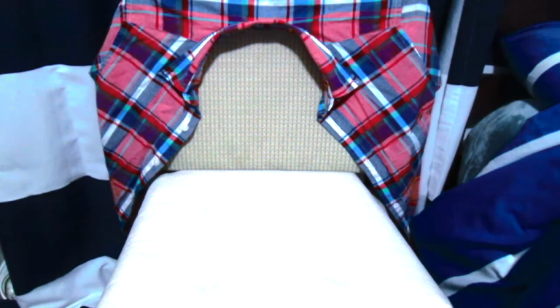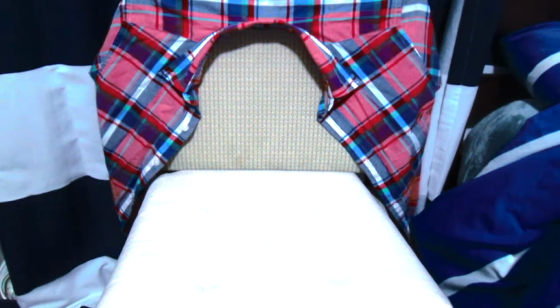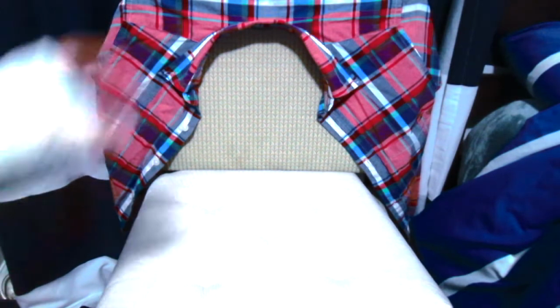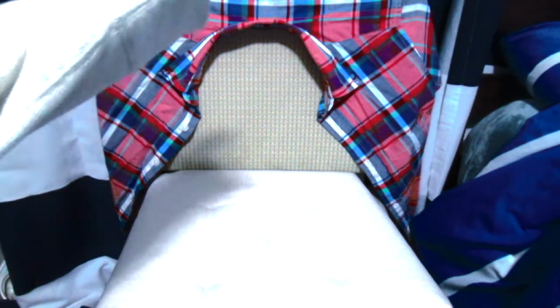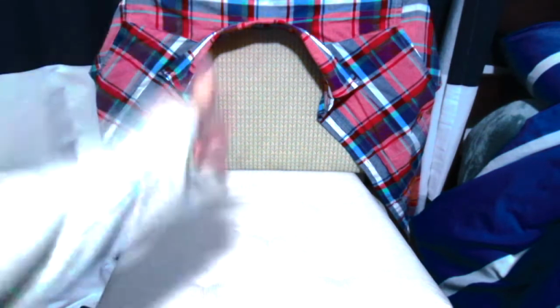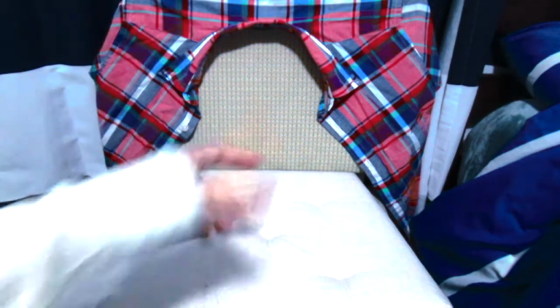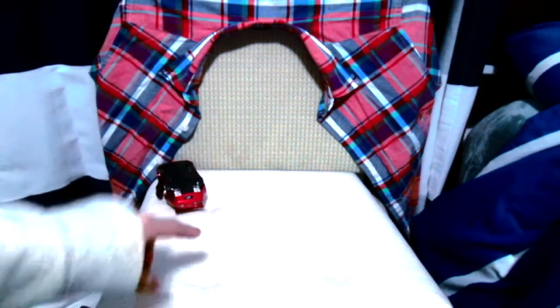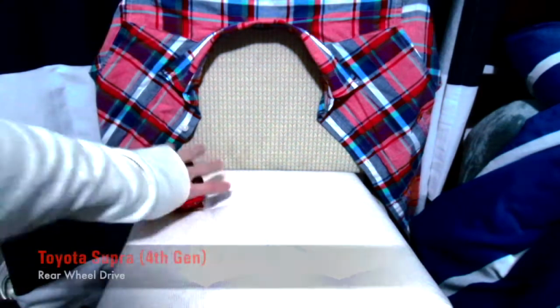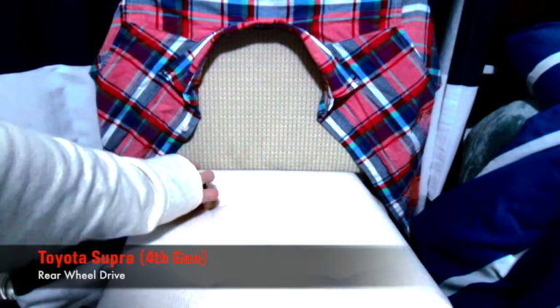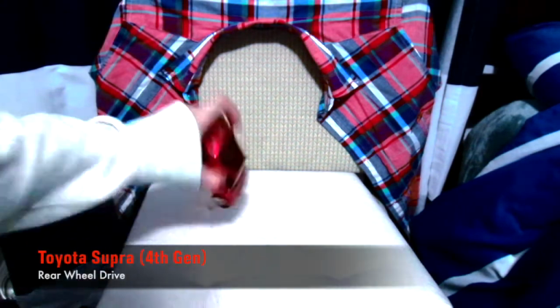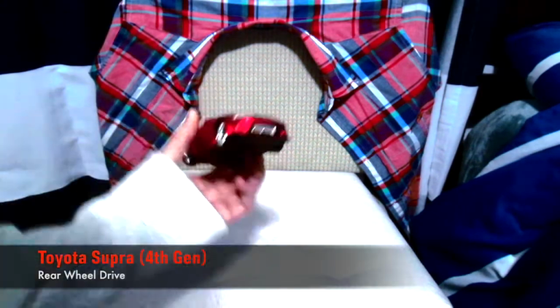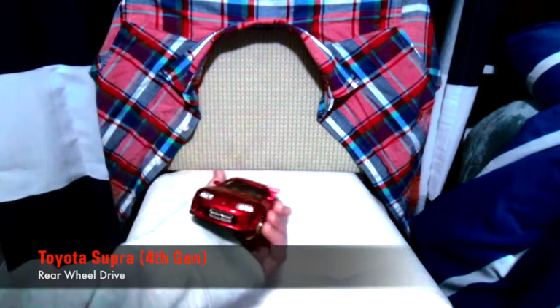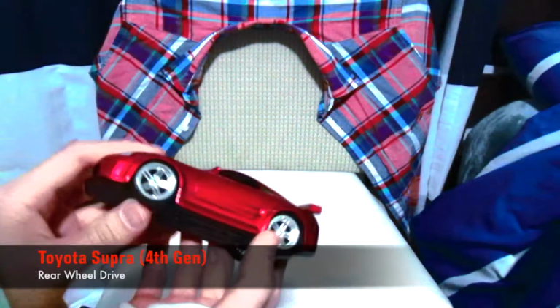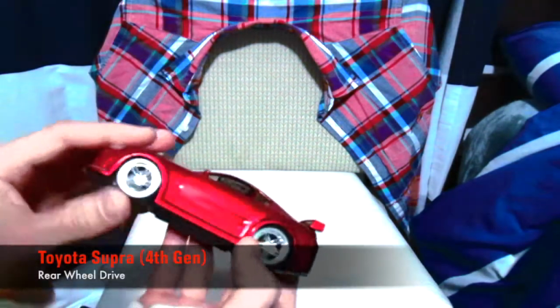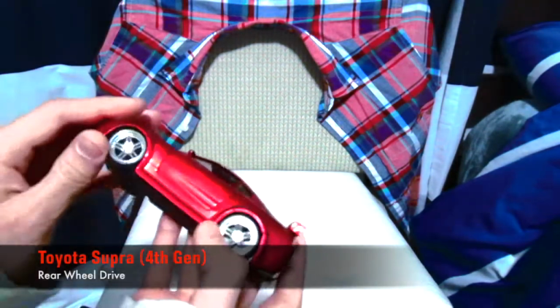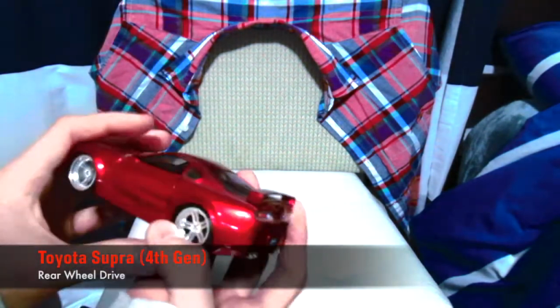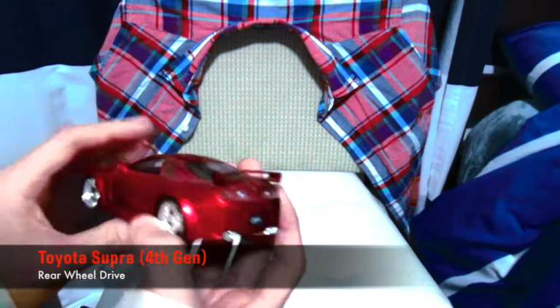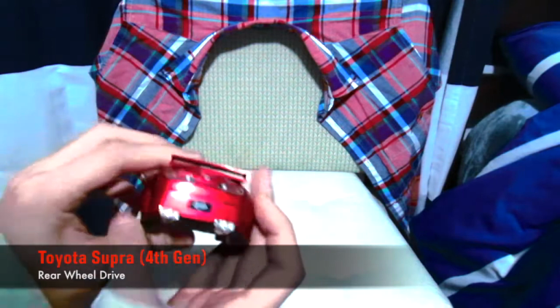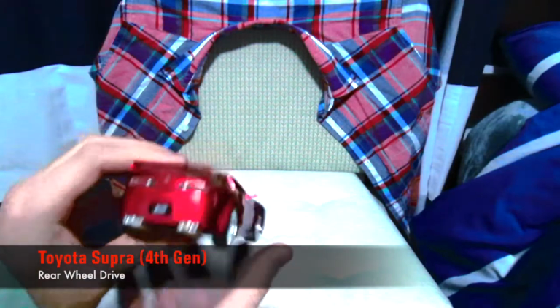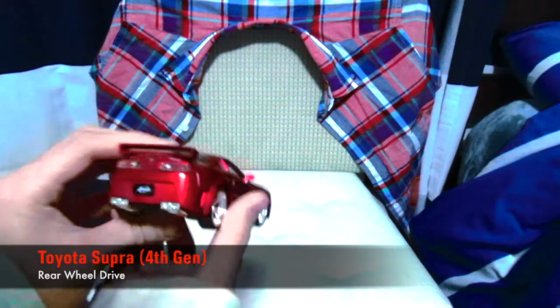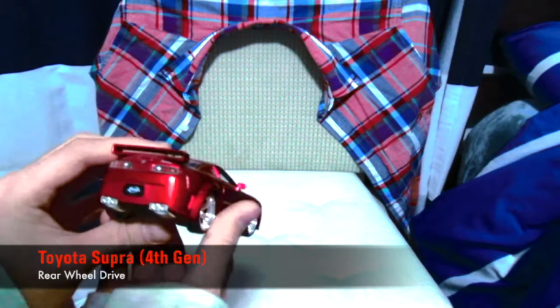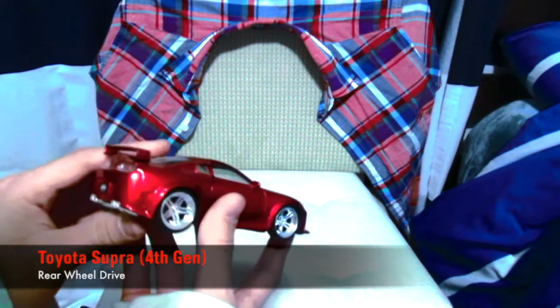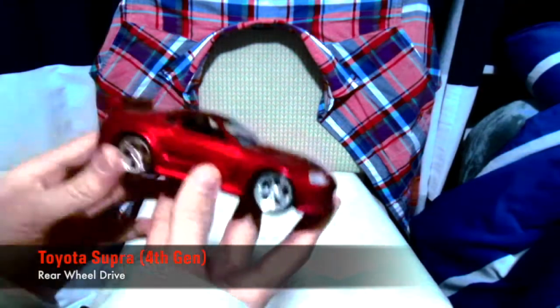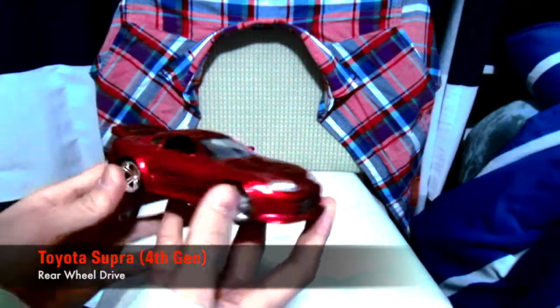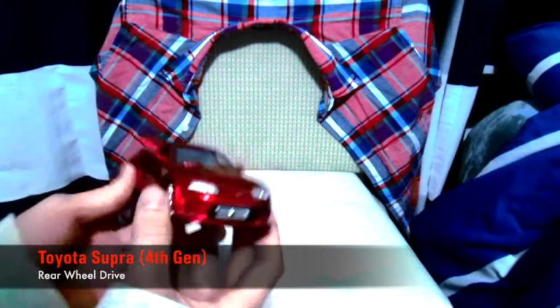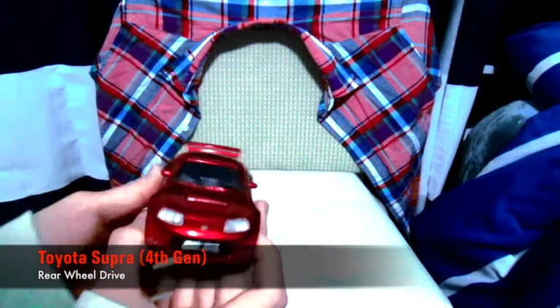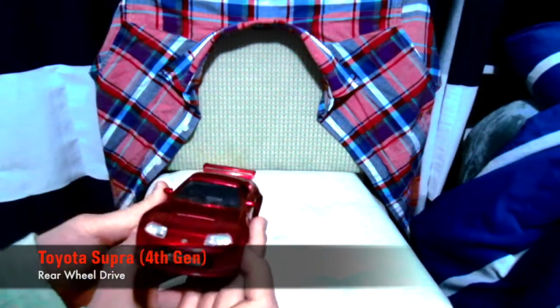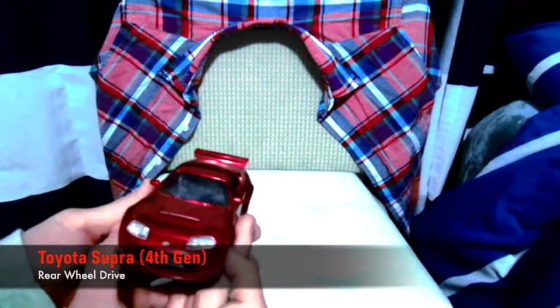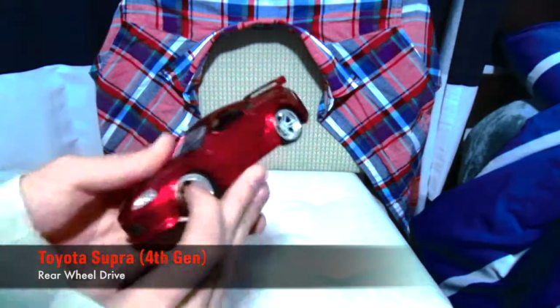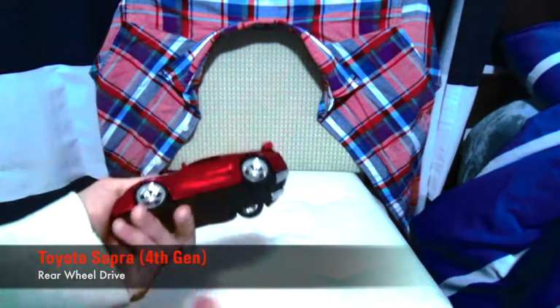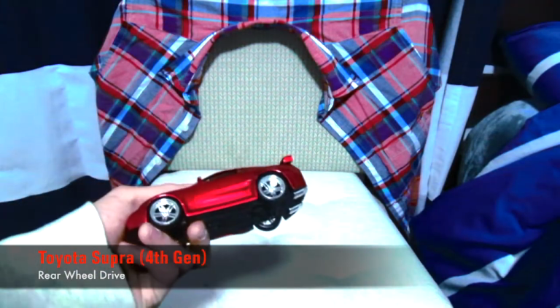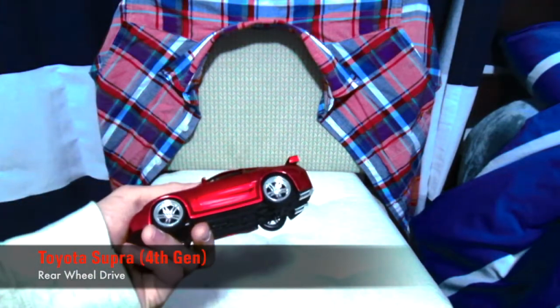First up, this car — the Toyota Supra, the last one they made in the United States. I love this car, absolutely love the styling of this car. Maybe you want me to build this.